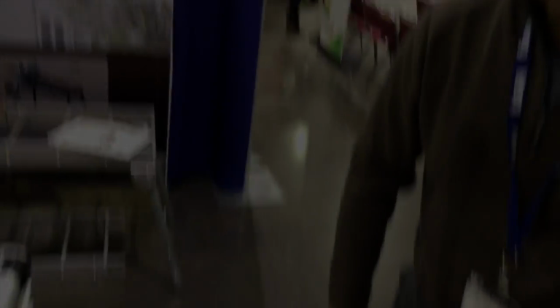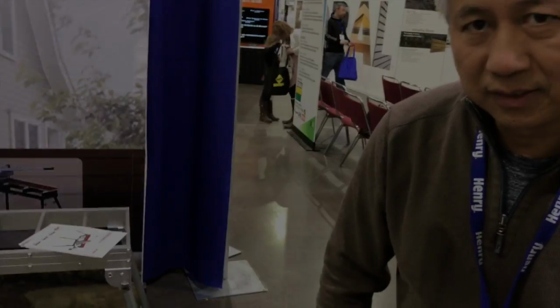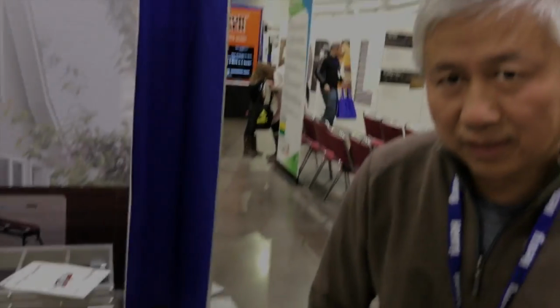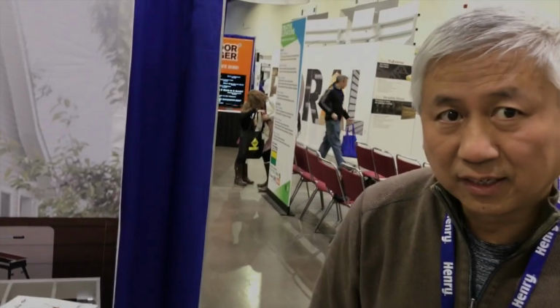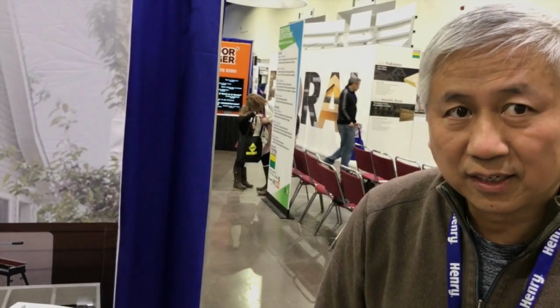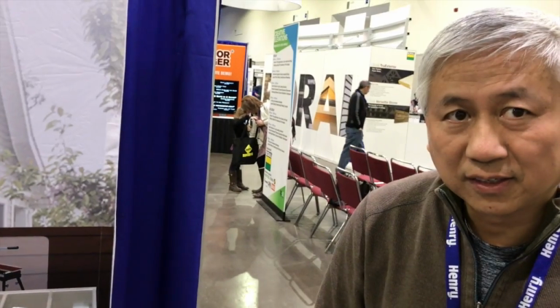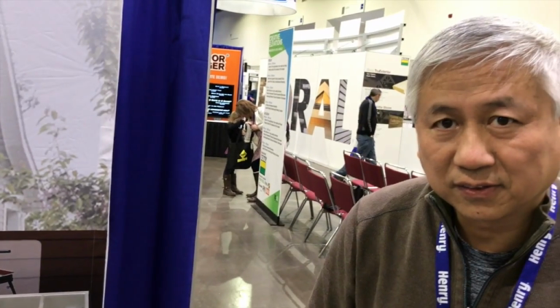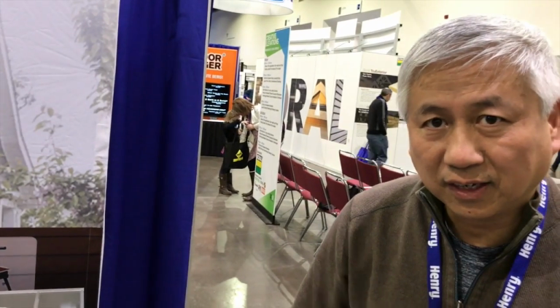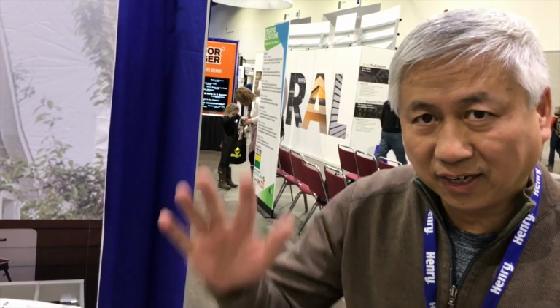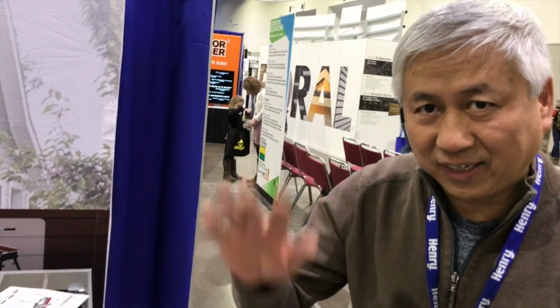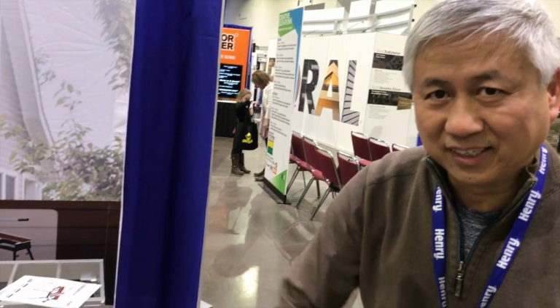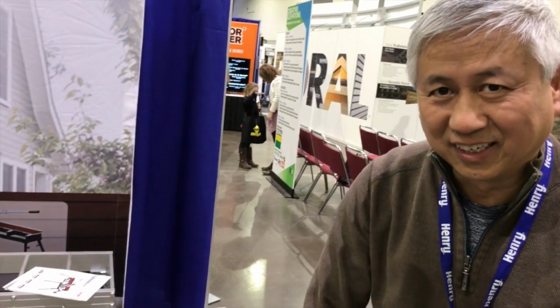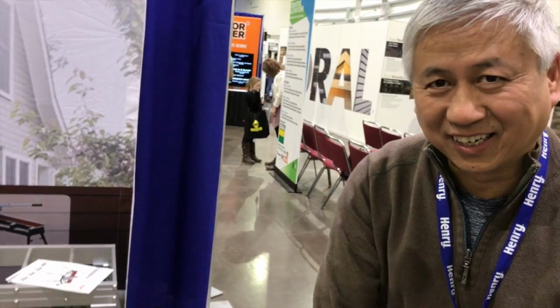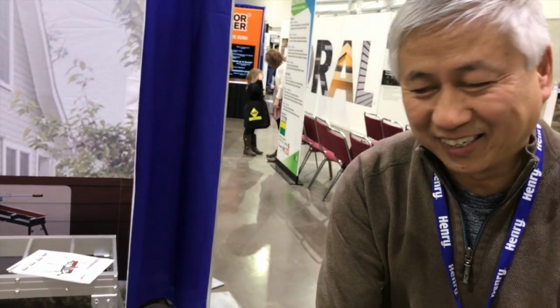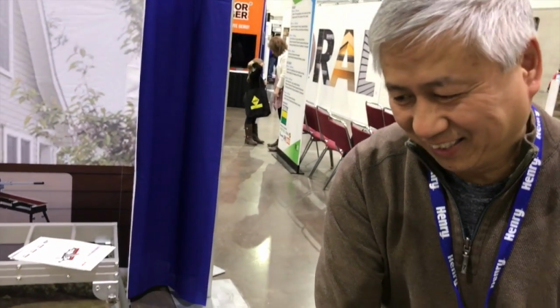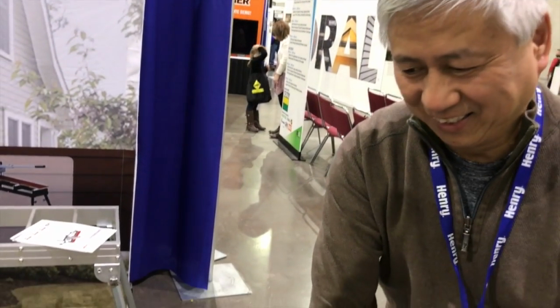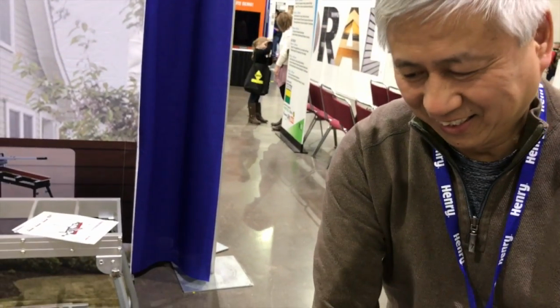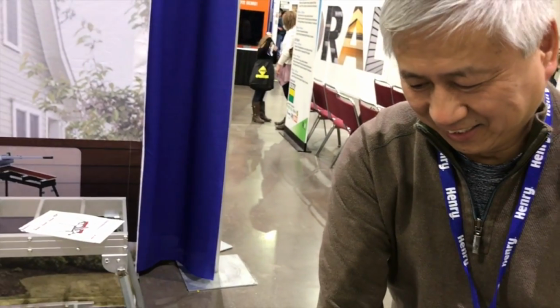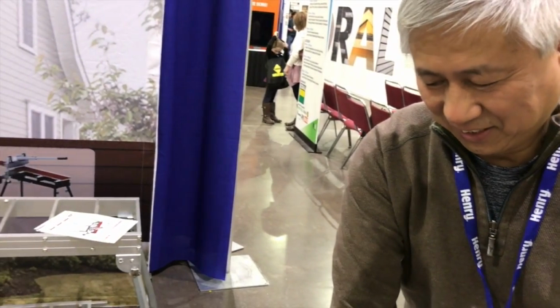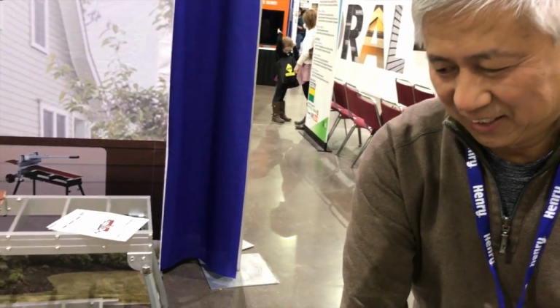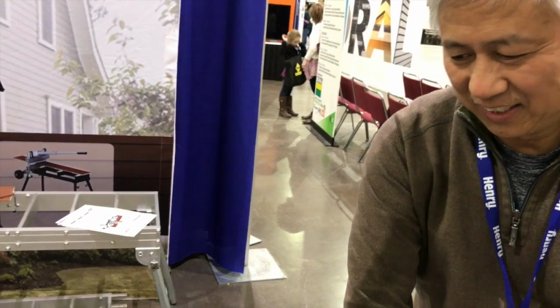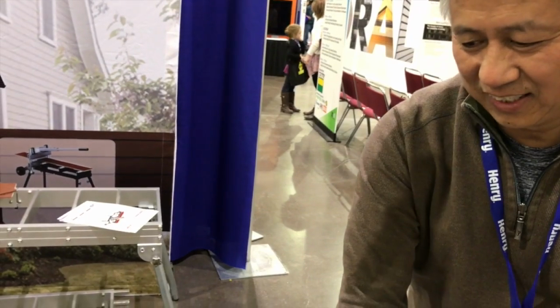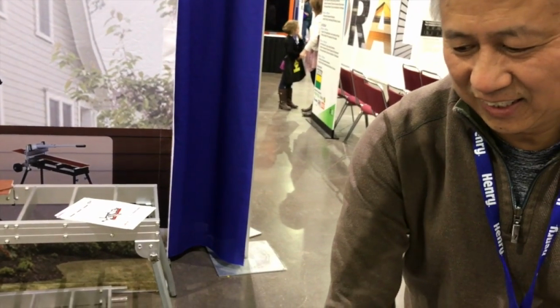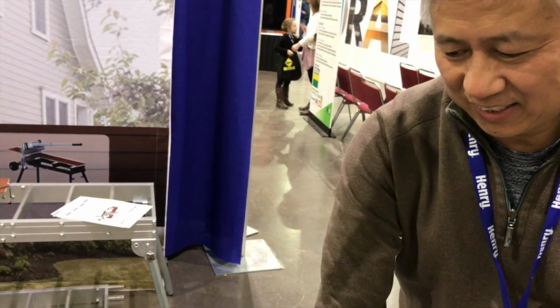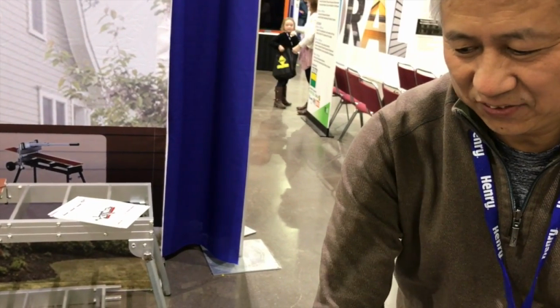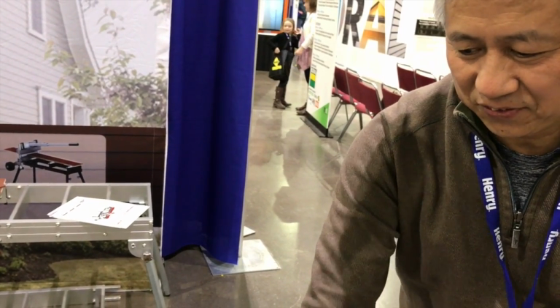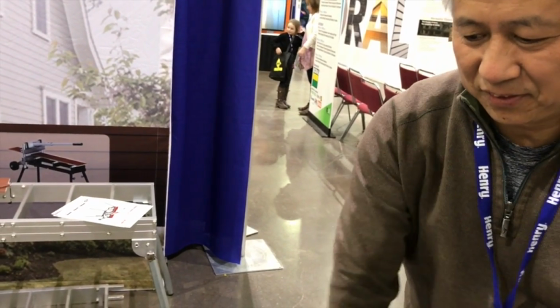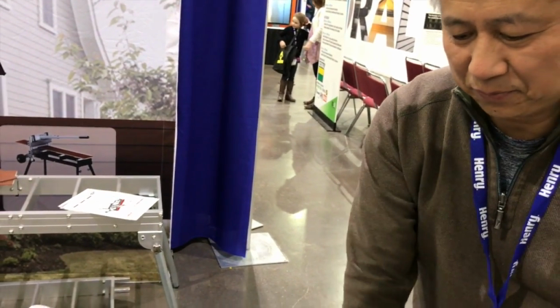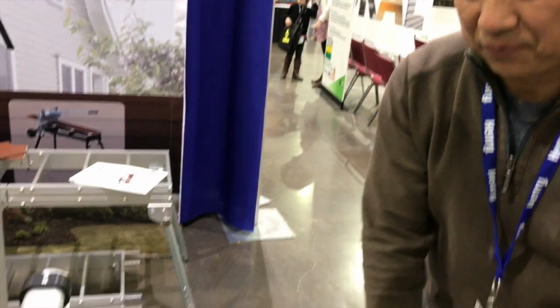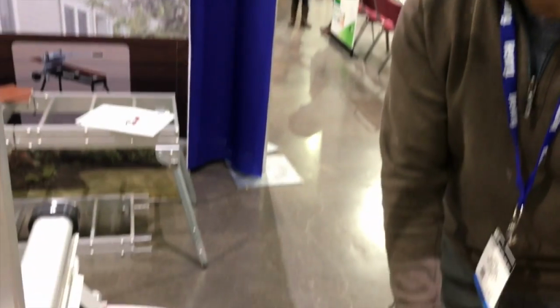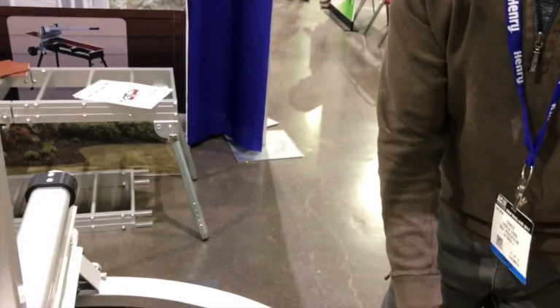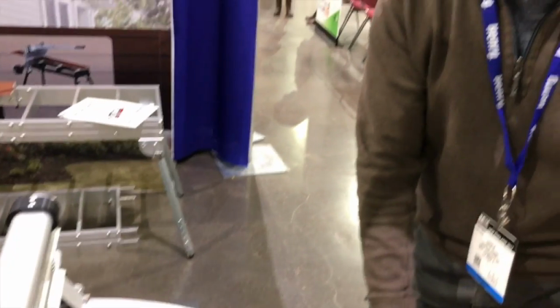Hi, I'm here with Charlie from D-Cut Products. He's going to explain a new siding fiber smith cutter. Take it away, Charlie.